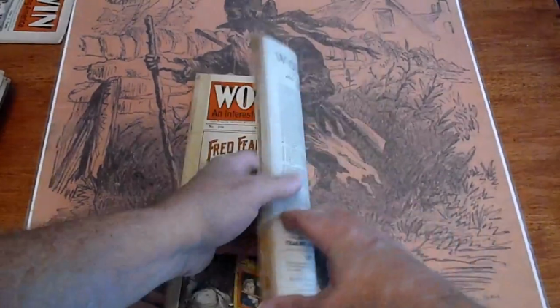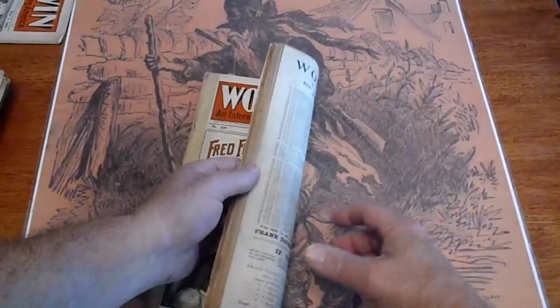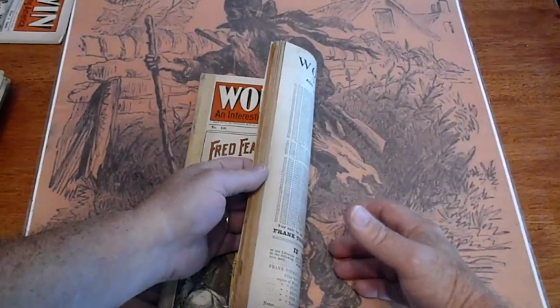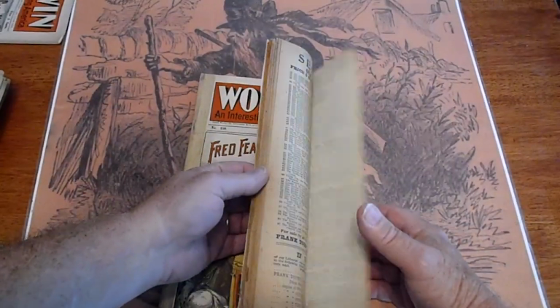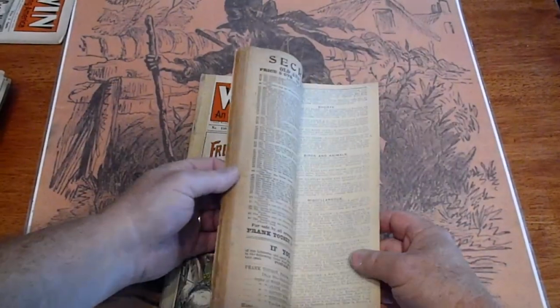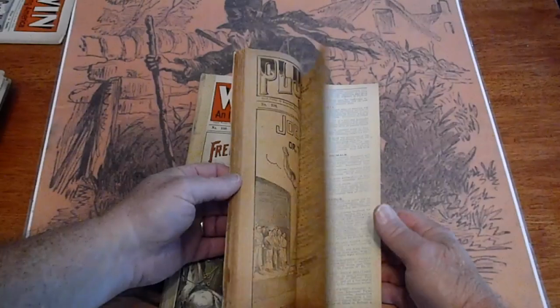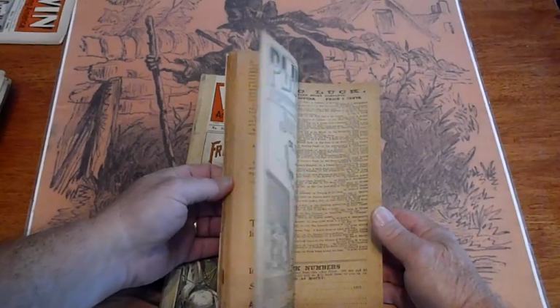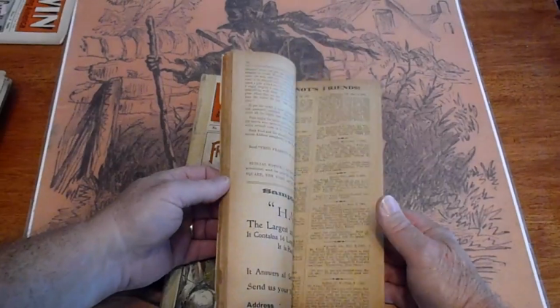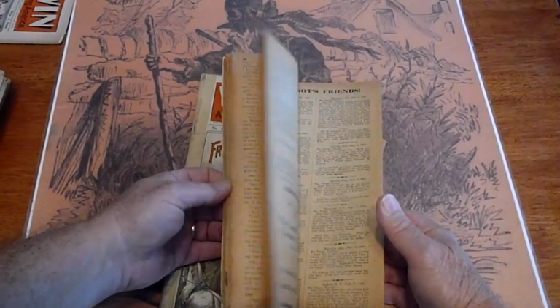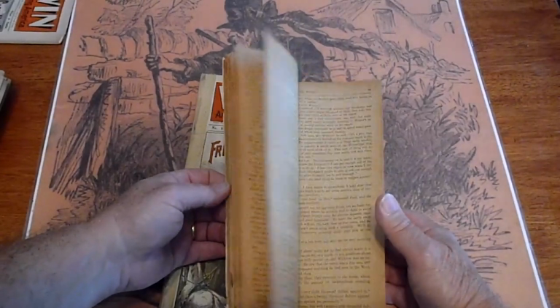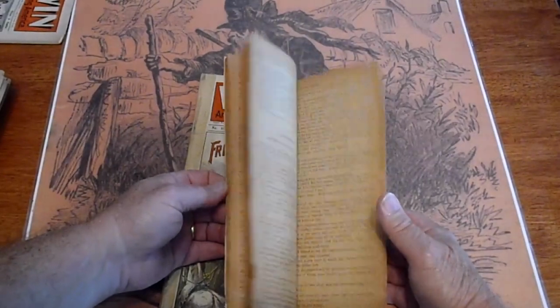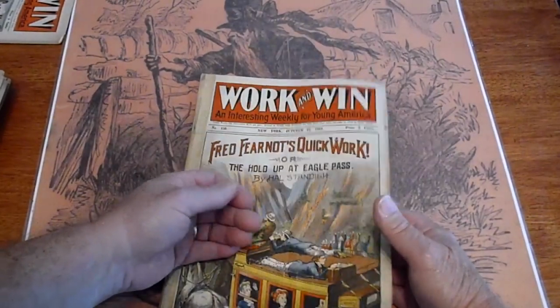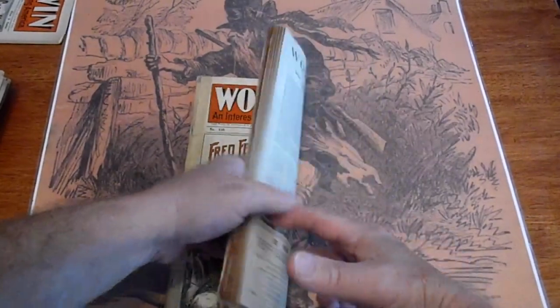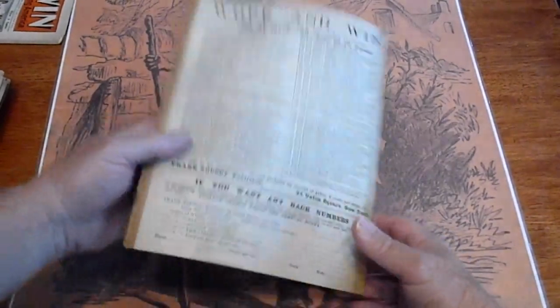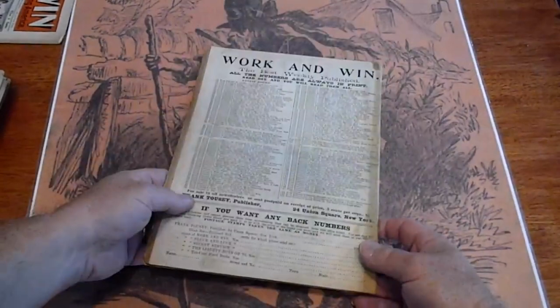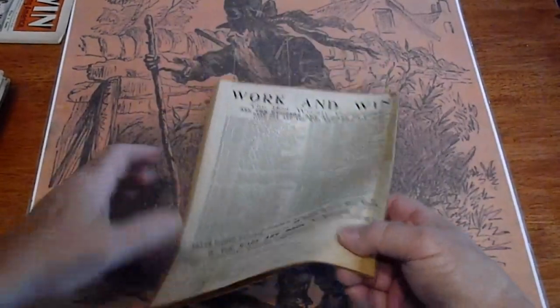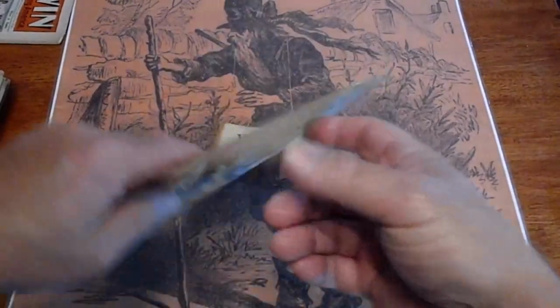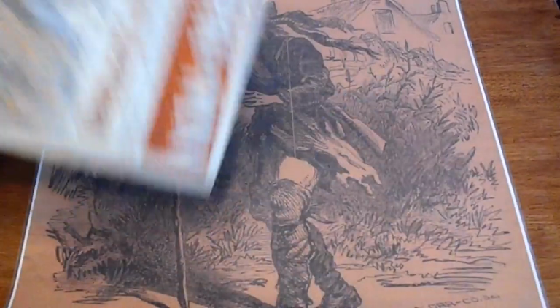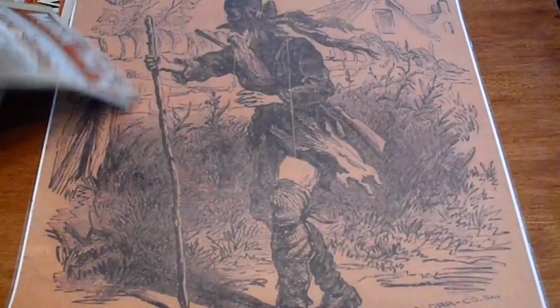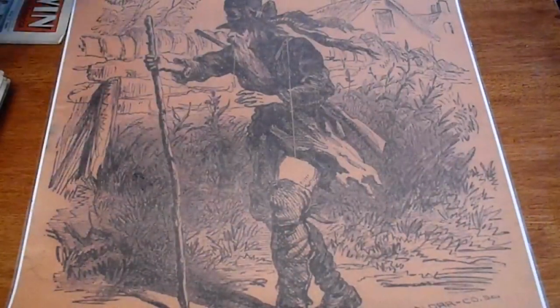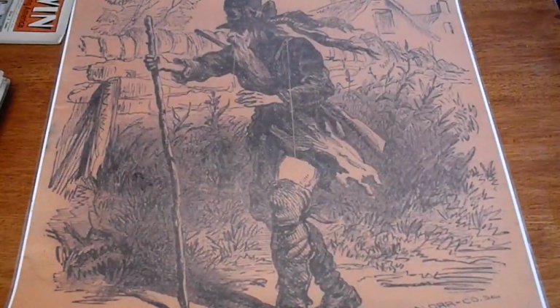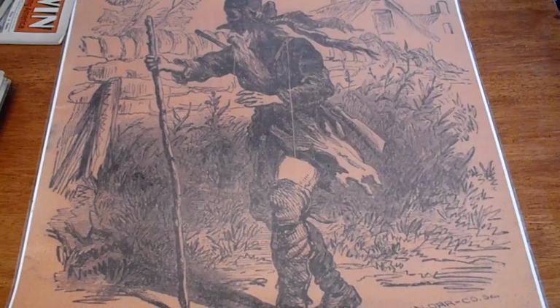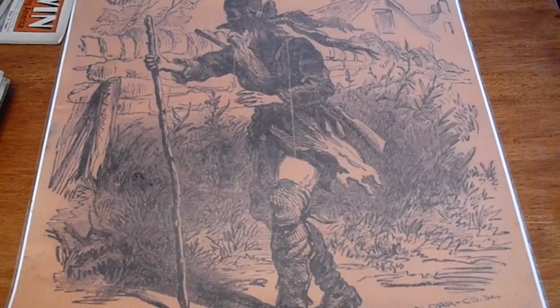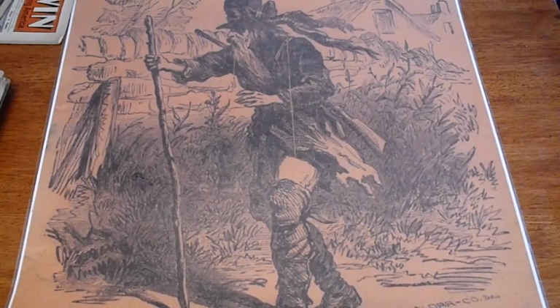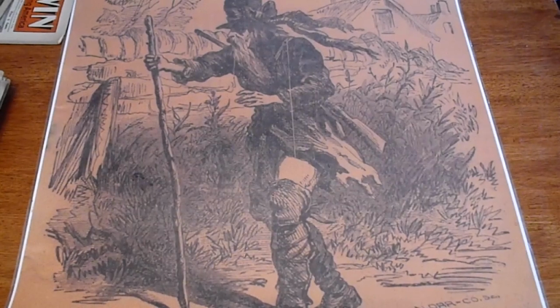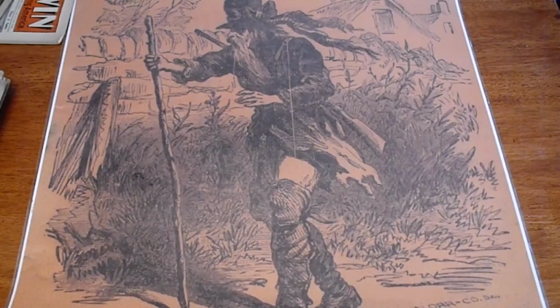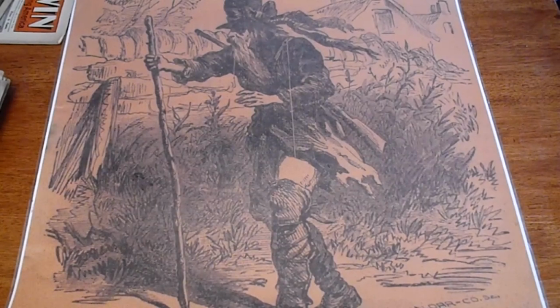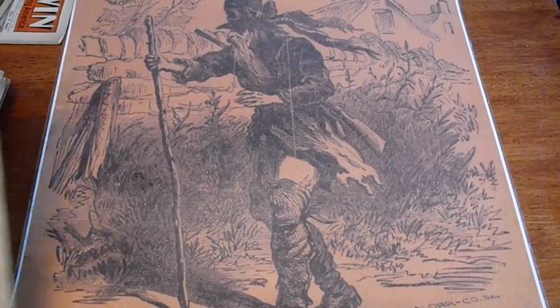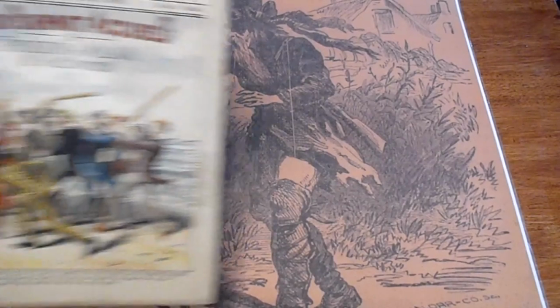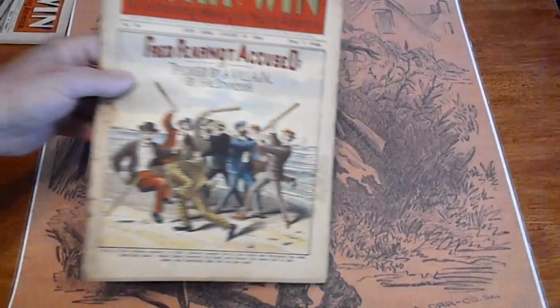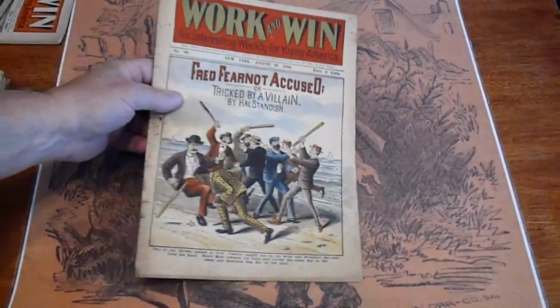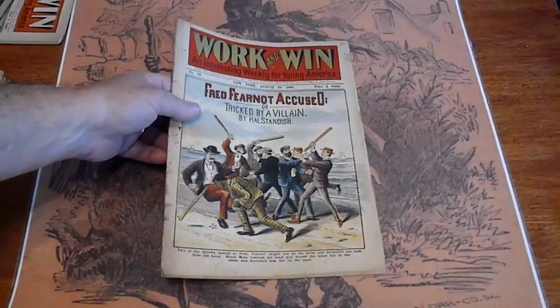I think we've got a couple hundred of these in. We're going to go ahead and list over the next week or so. Number 88, 1900.